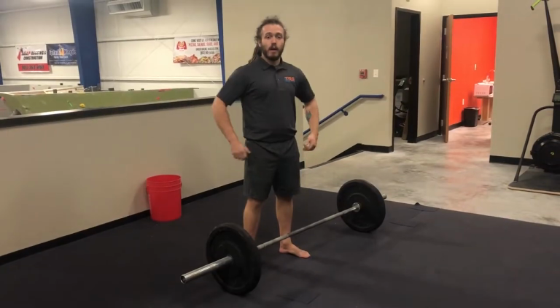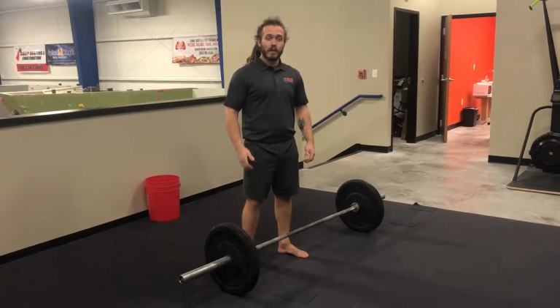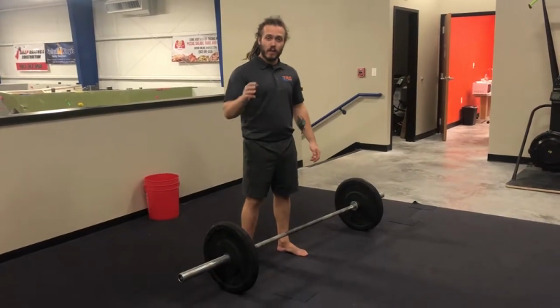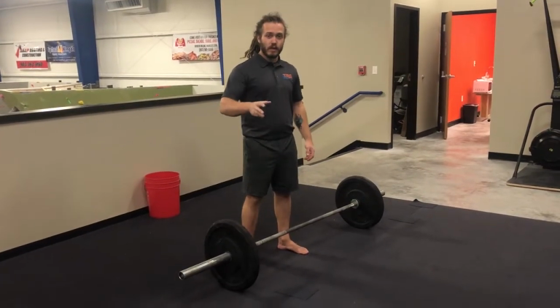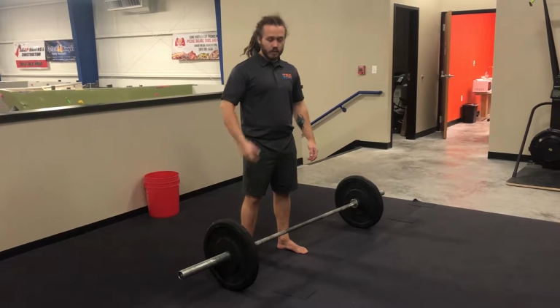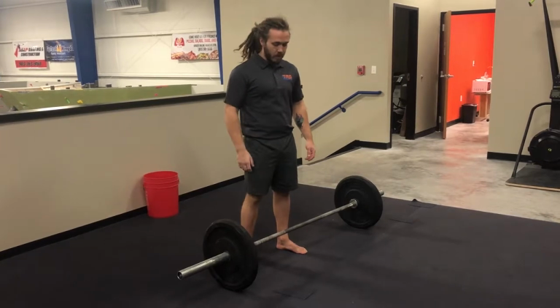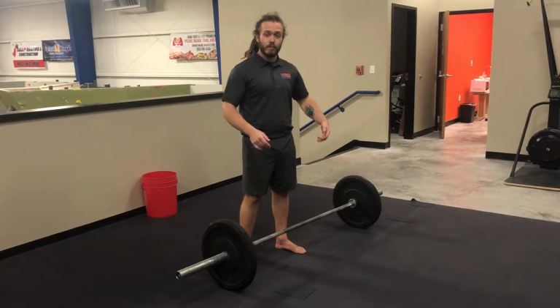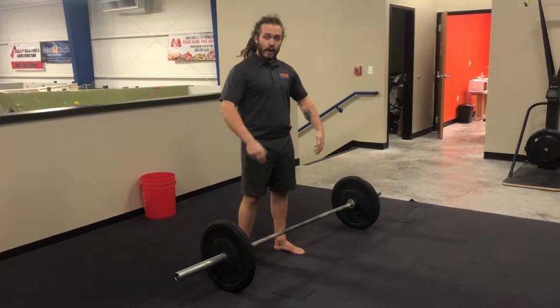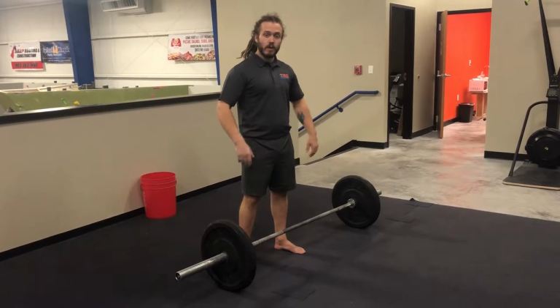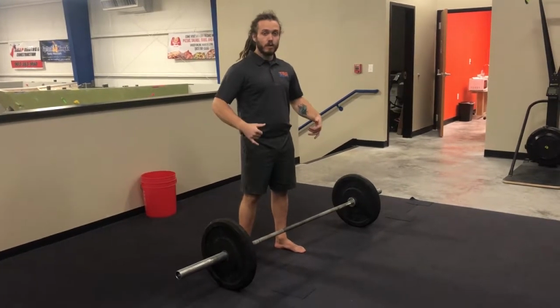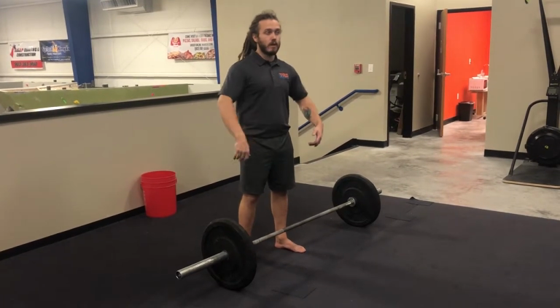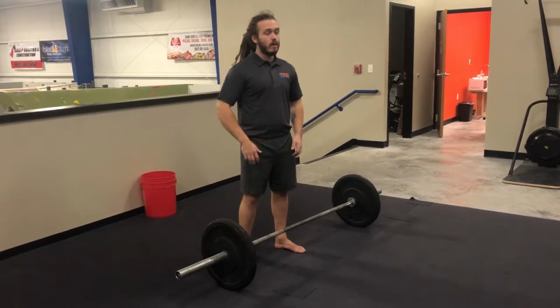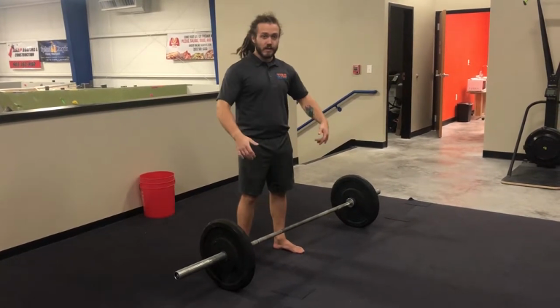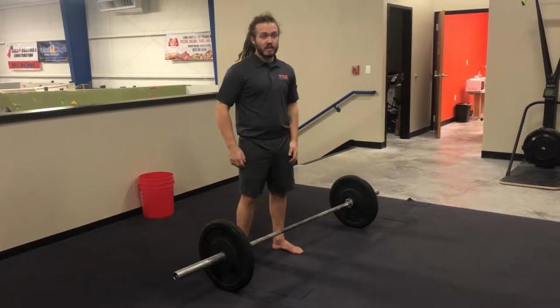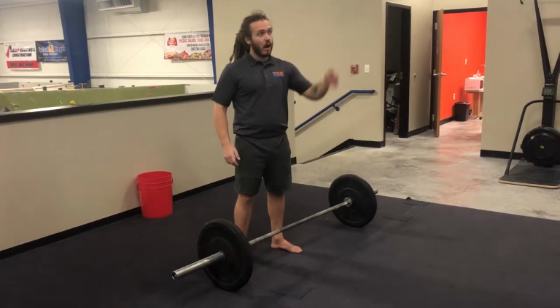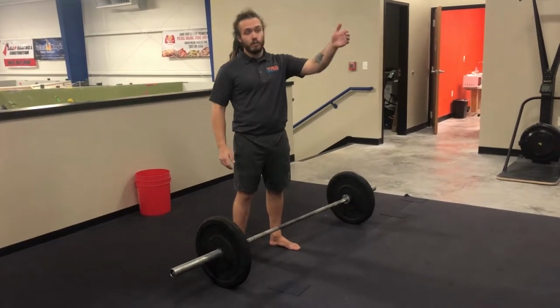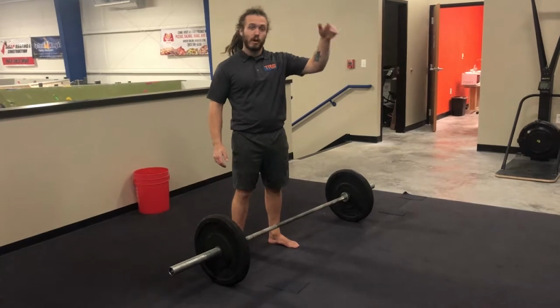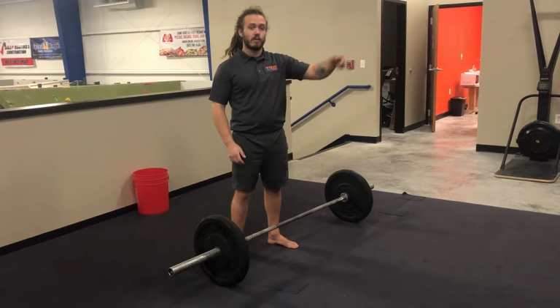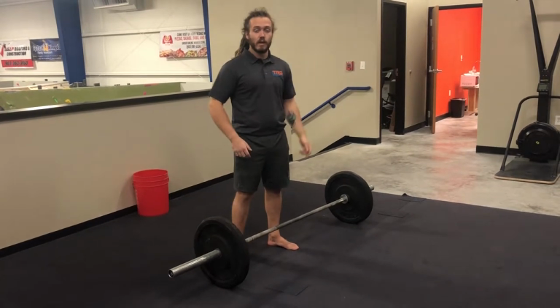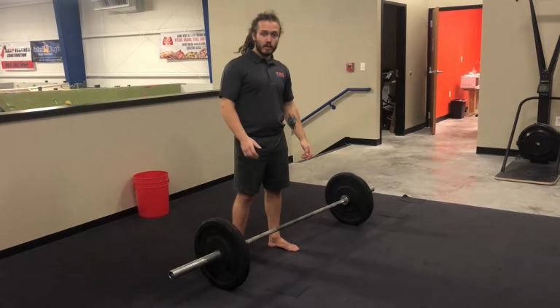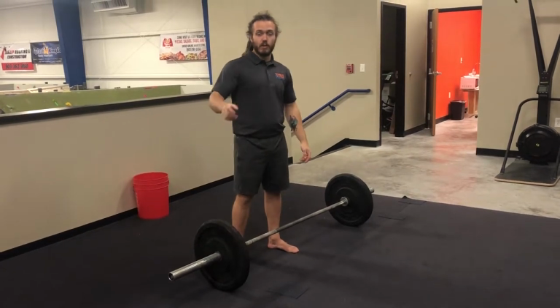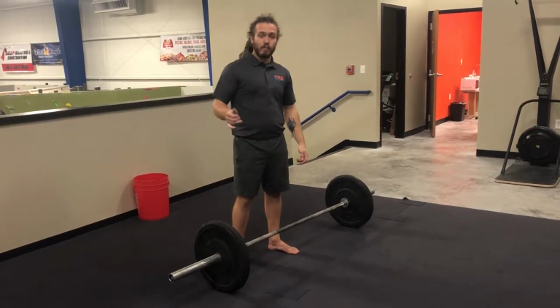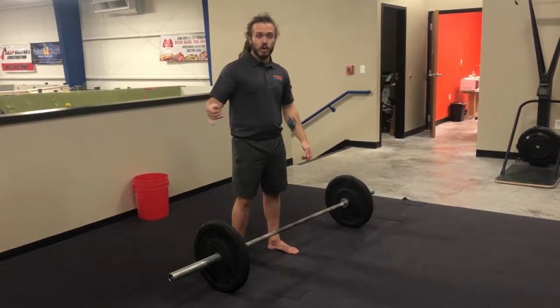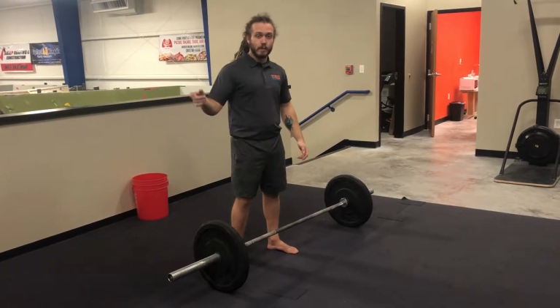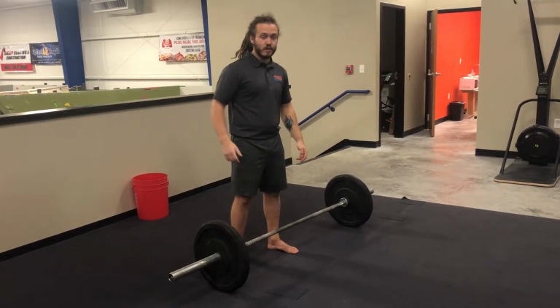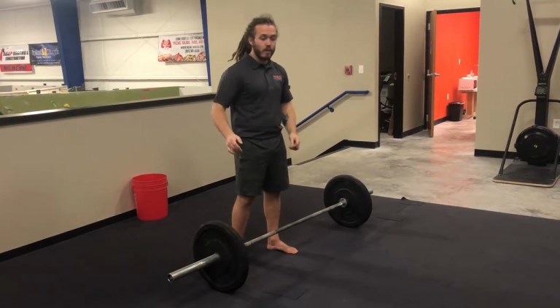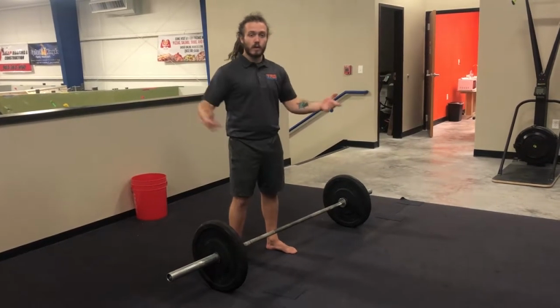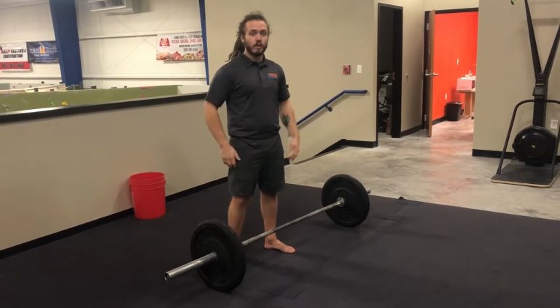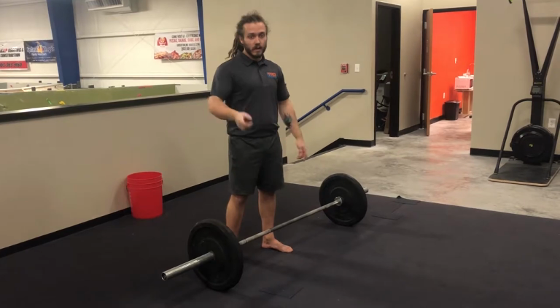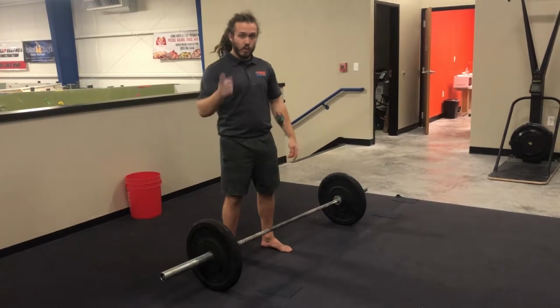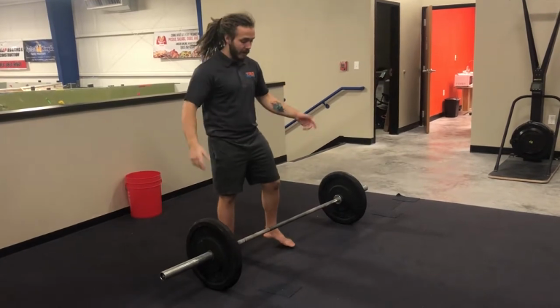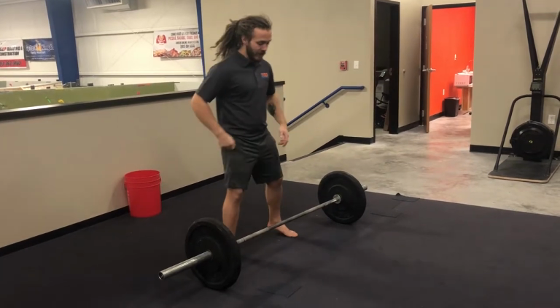All right guys, we've got three stations. We're going to start with a hang clean to push press — six reps of that. Then over to the pull-up bar for six reps. And then we're going to do a broad jump burpee superset. I'm going to do this all in one go so you can see what one round feels like.